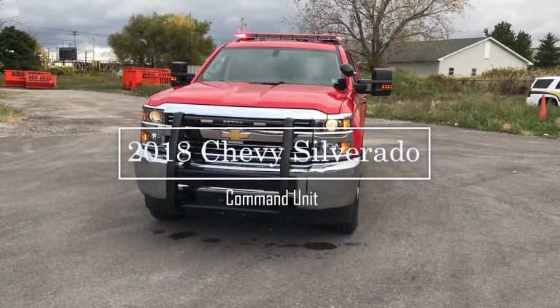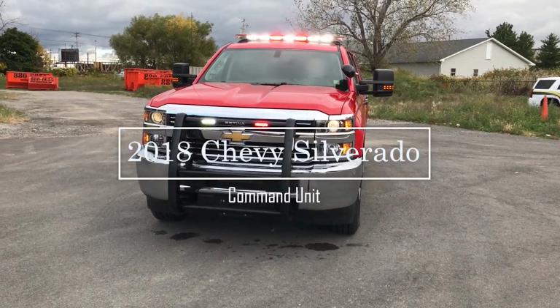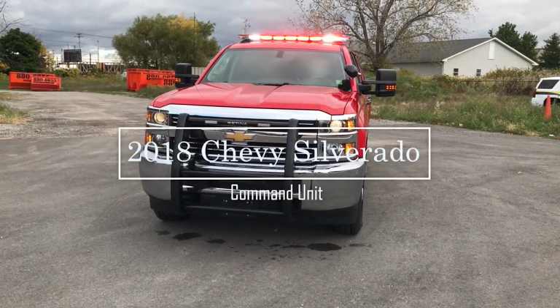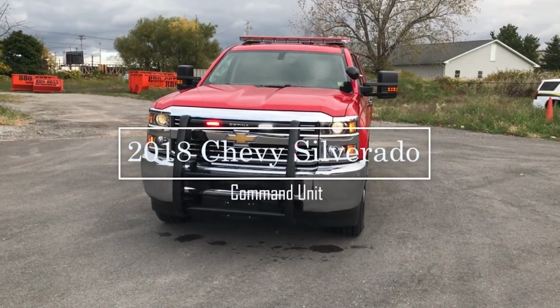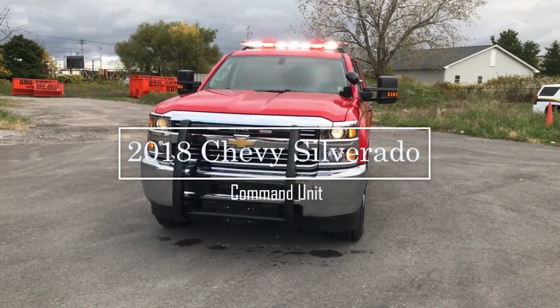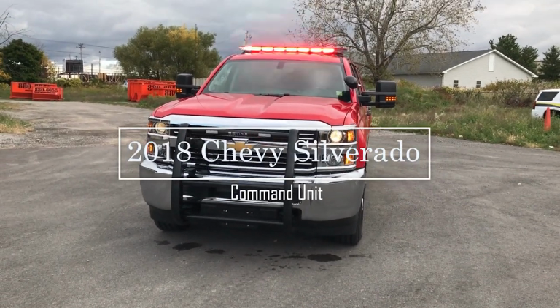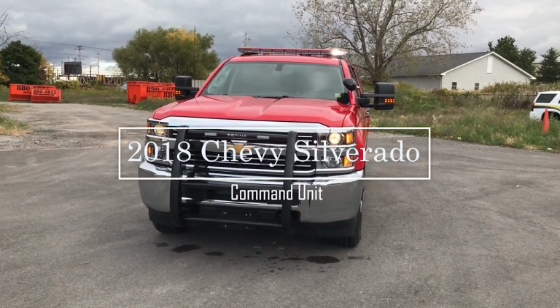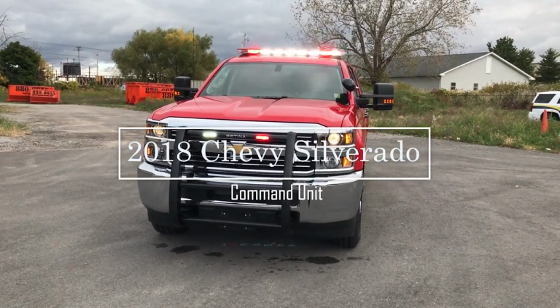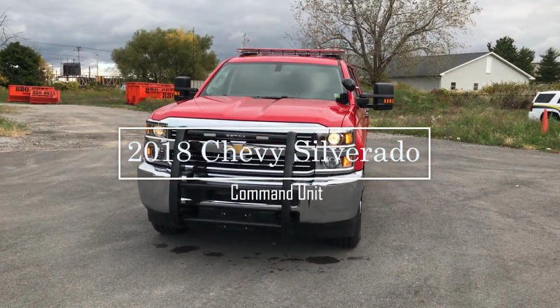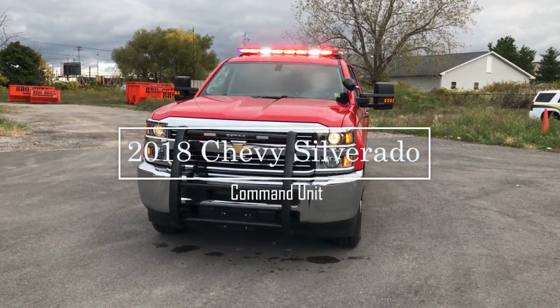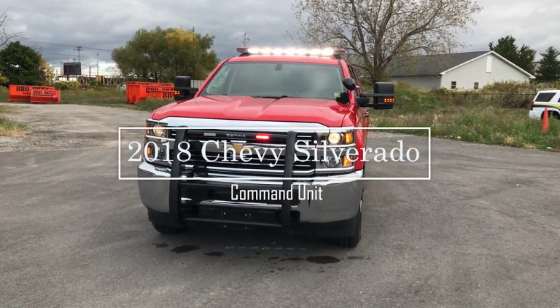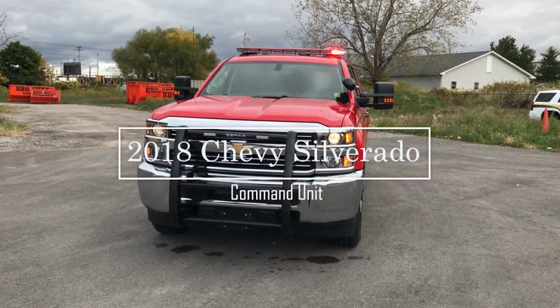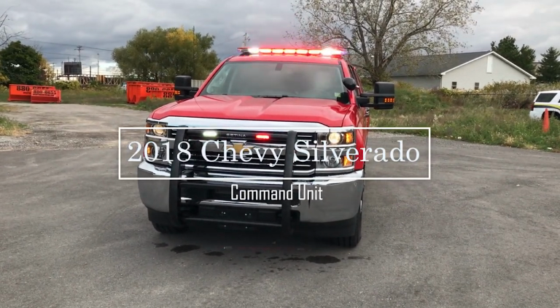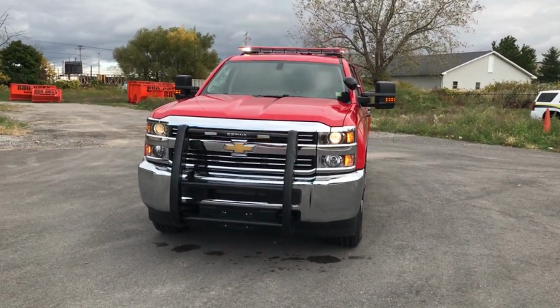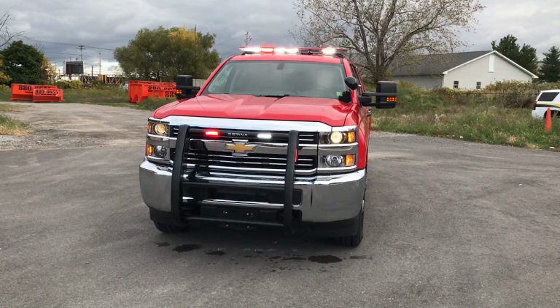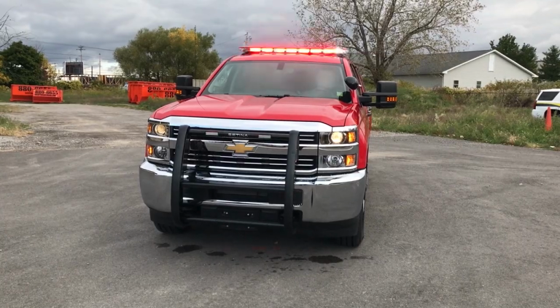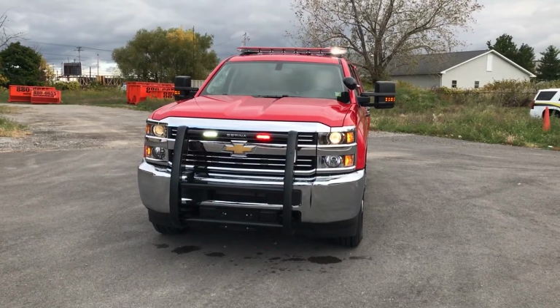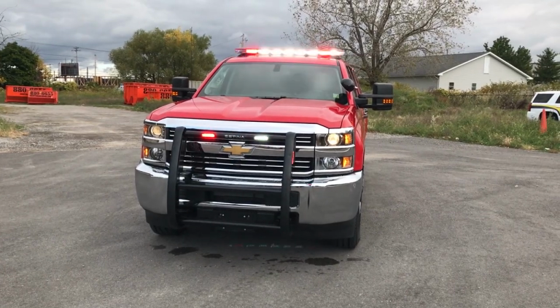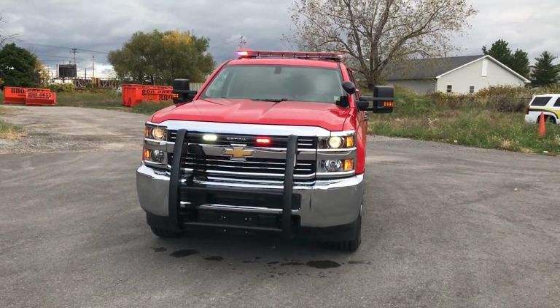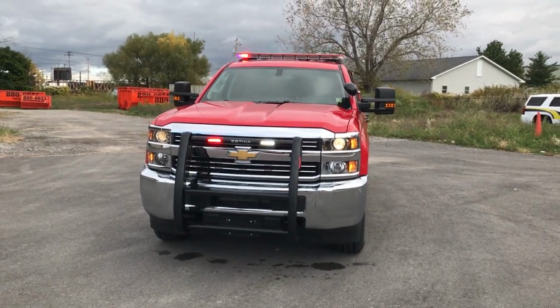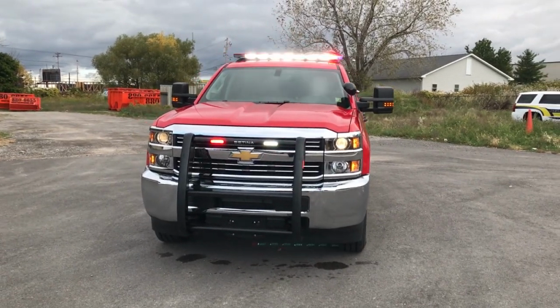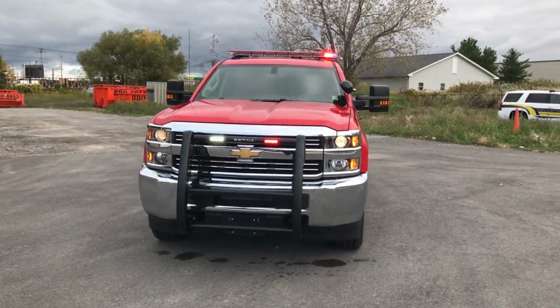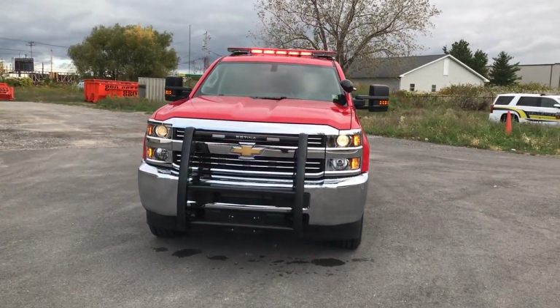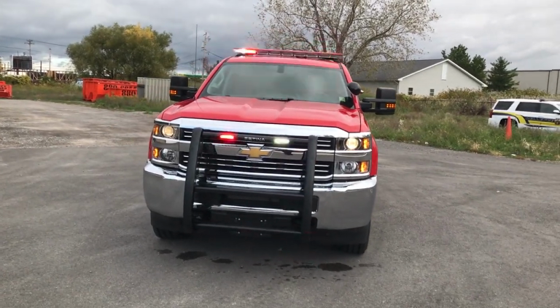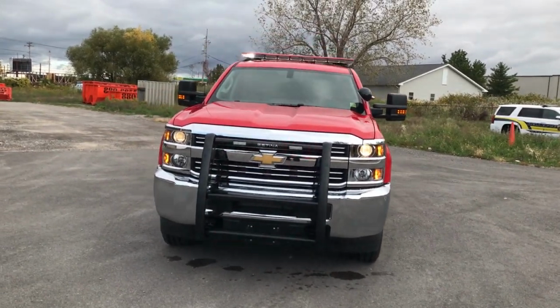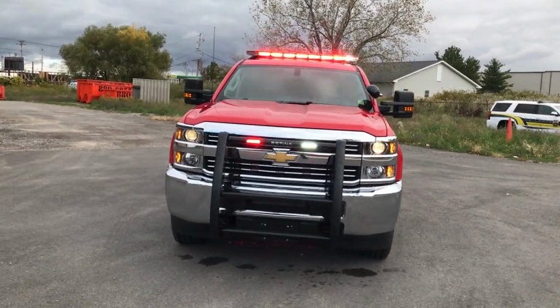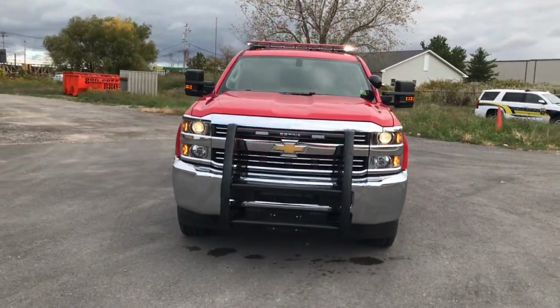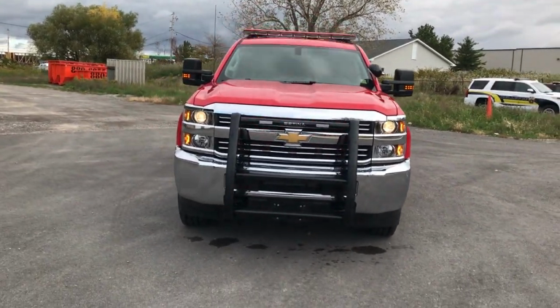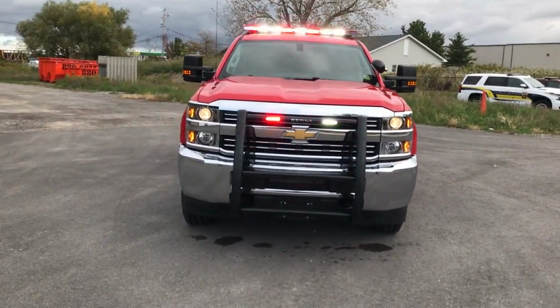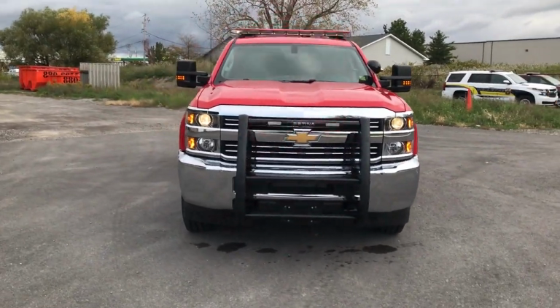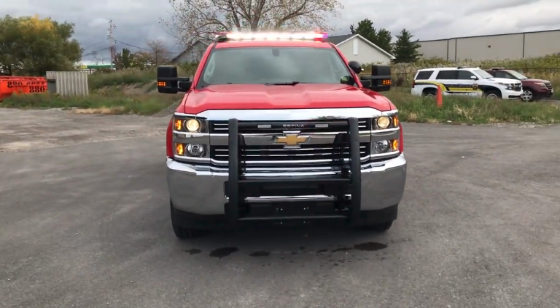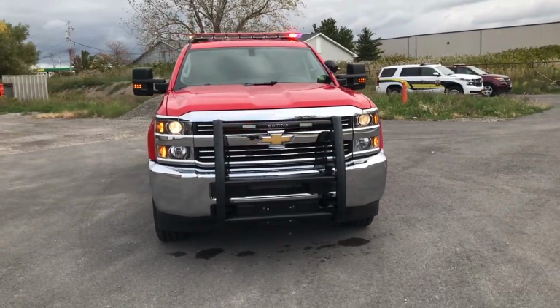Thanks for checking out our channel today. We're looking at a 2018 Chevy Silverado command vehicle that we built for the Scranton, New York Fire Department.